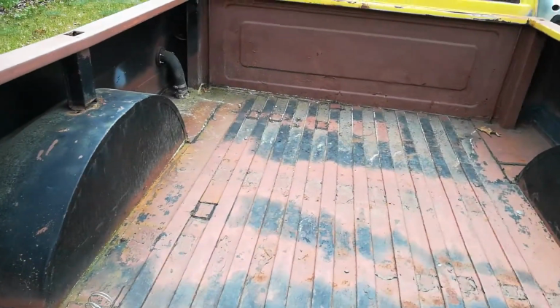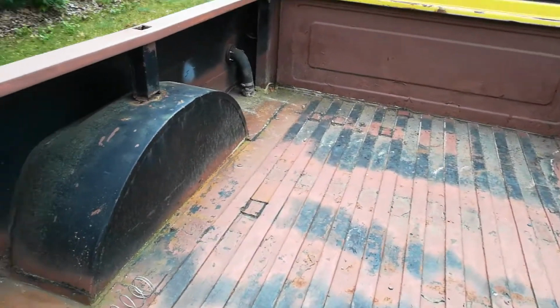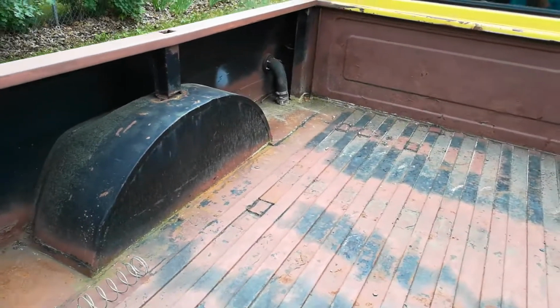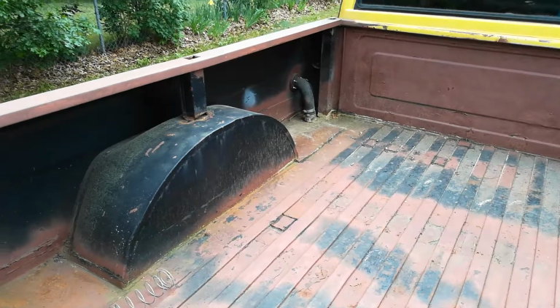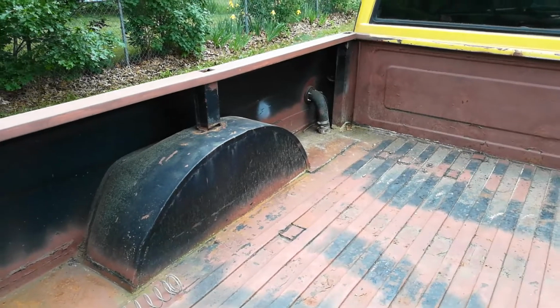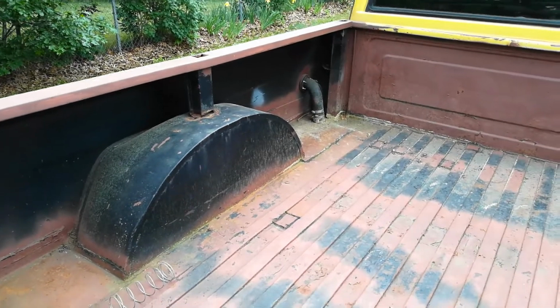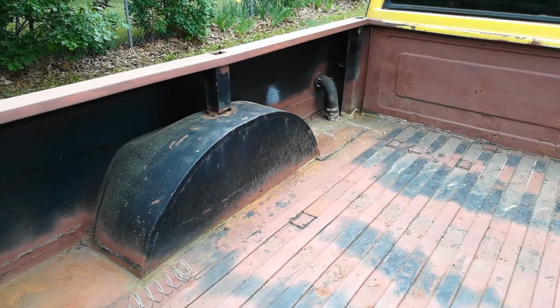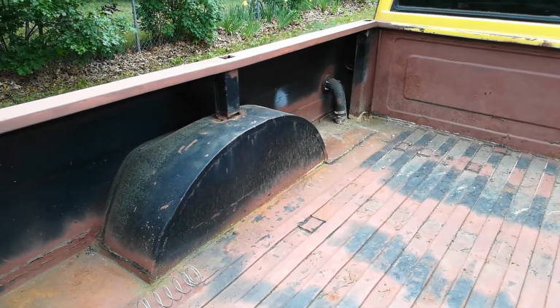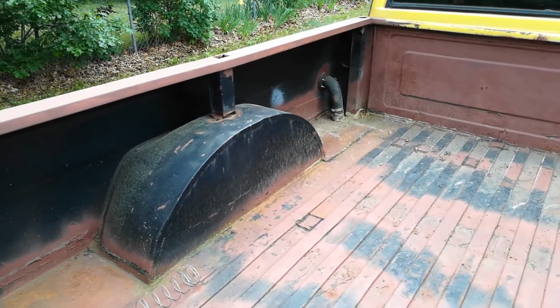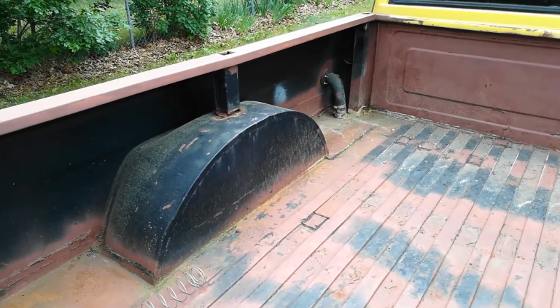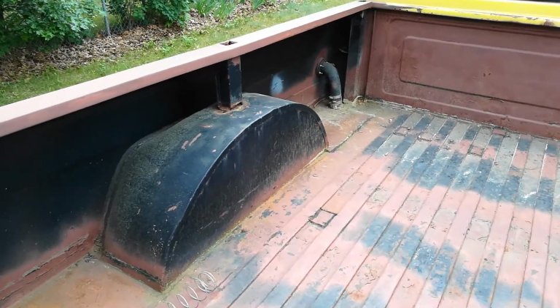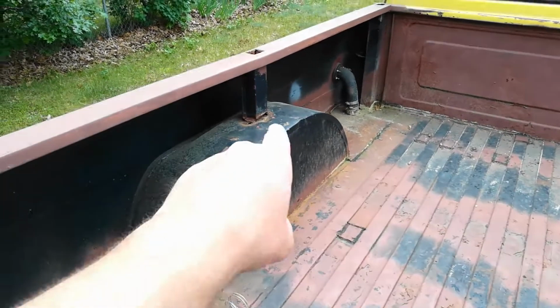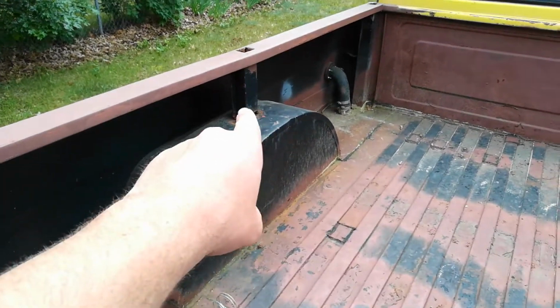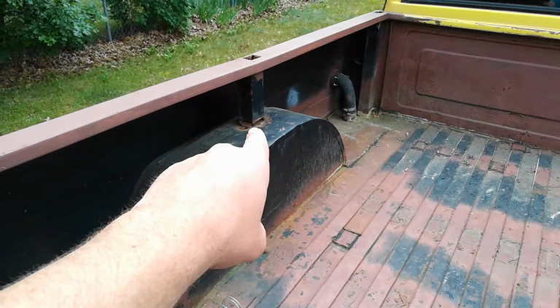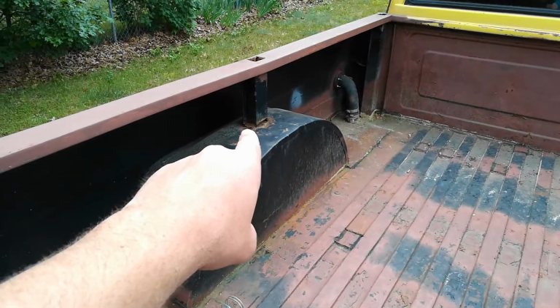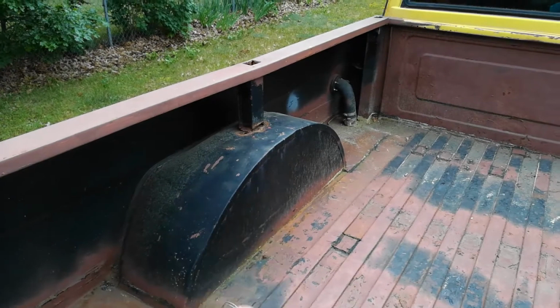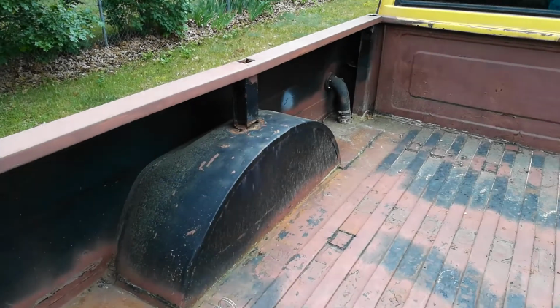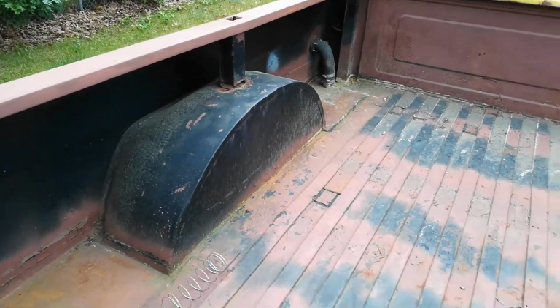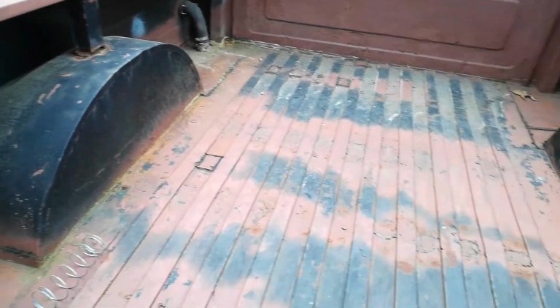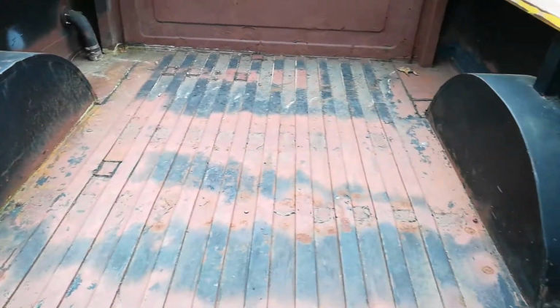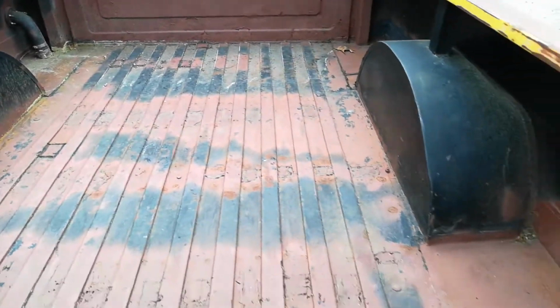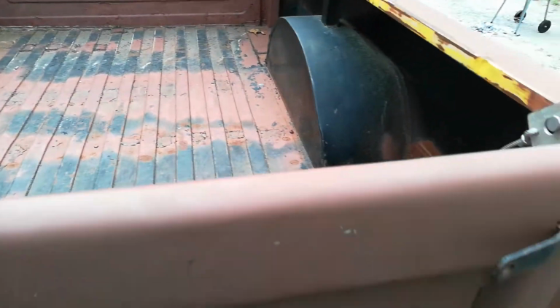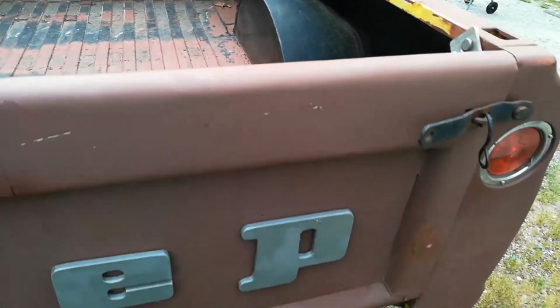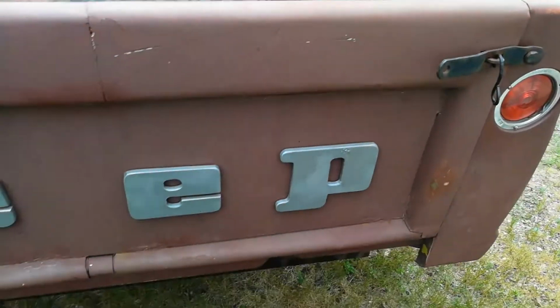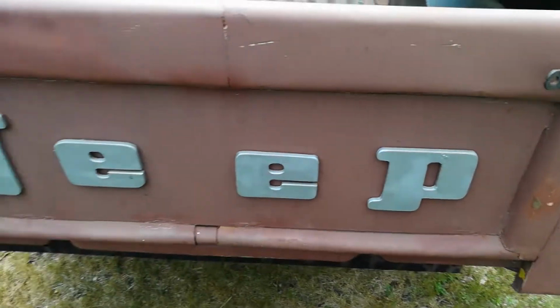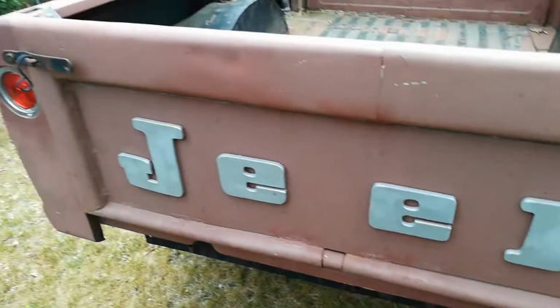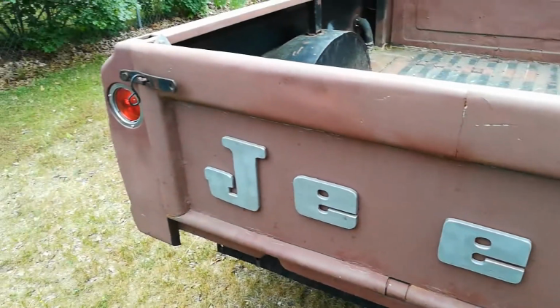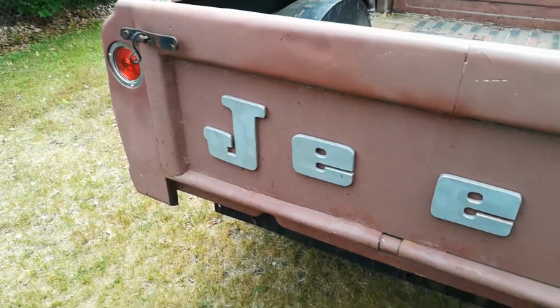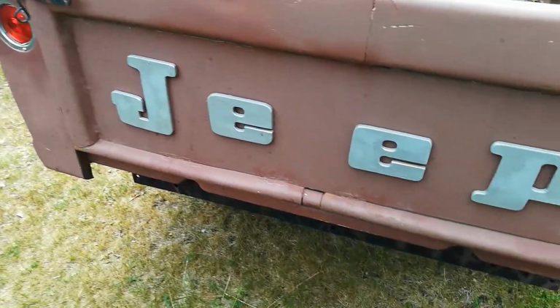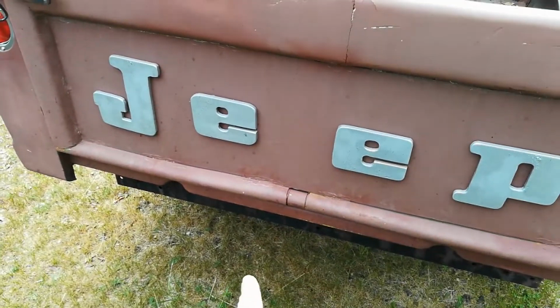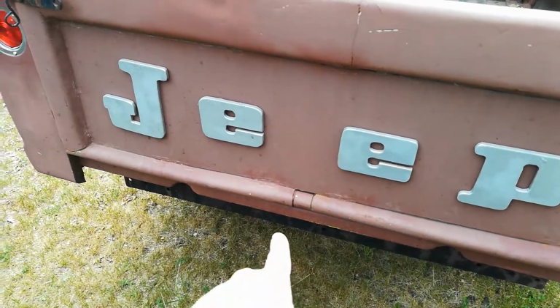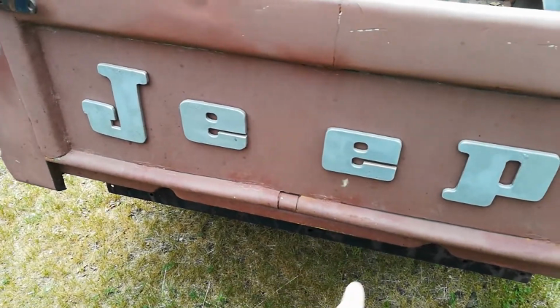The bed's kind of beat up, but it's still intact and in decent shape — there's a rusted out spot right there. The tailgate is present, but there's no rear bumper.